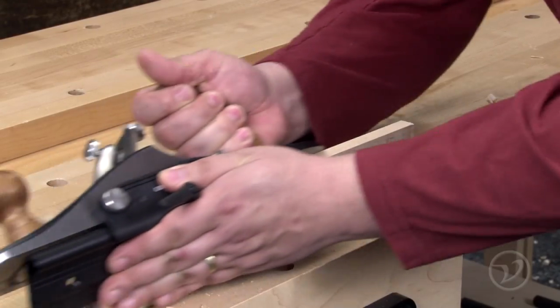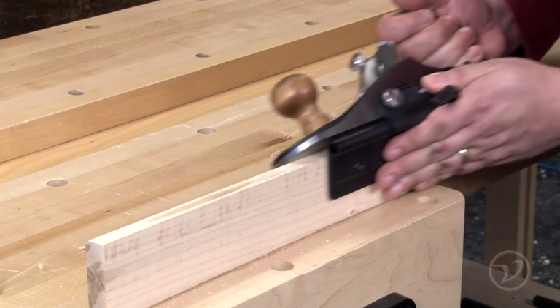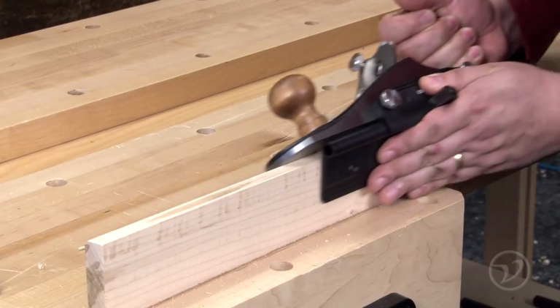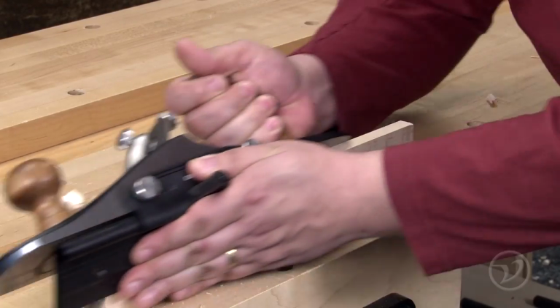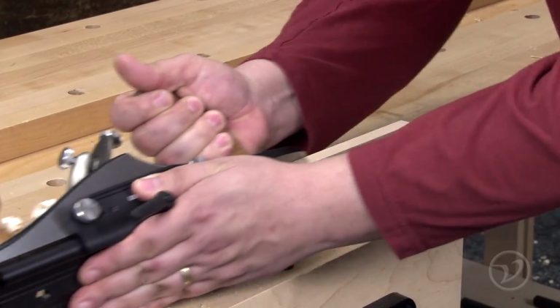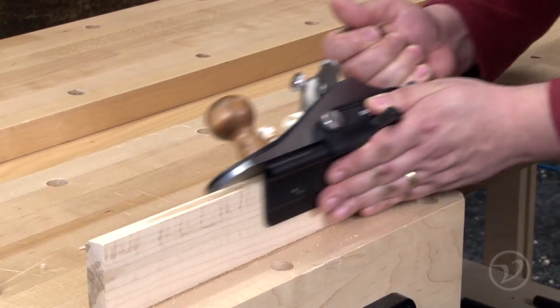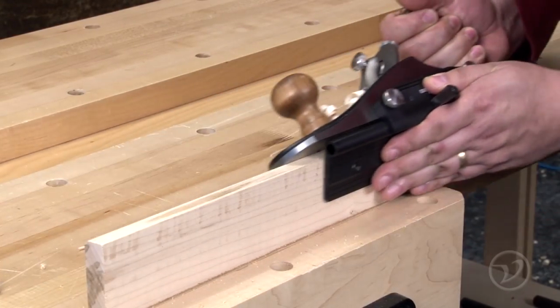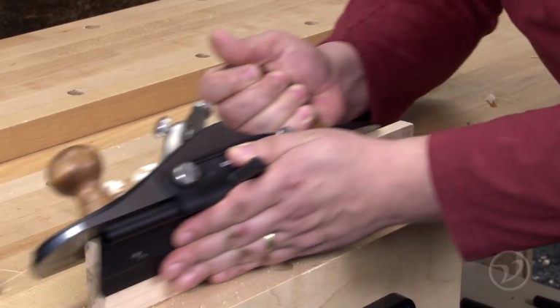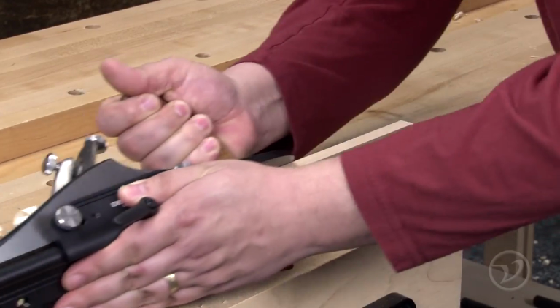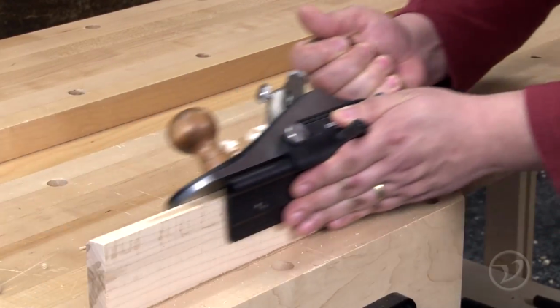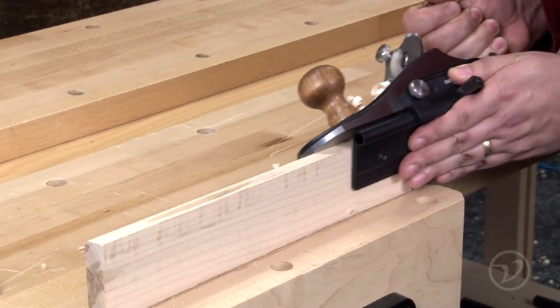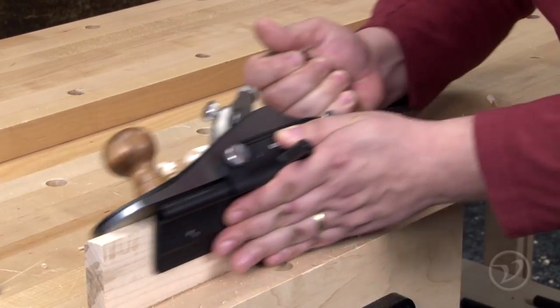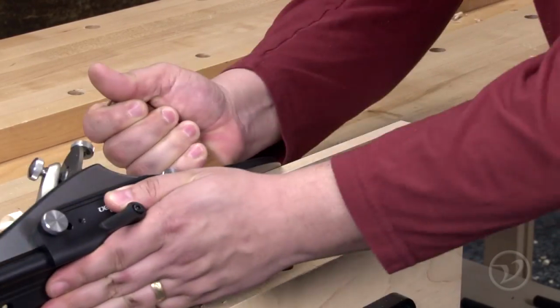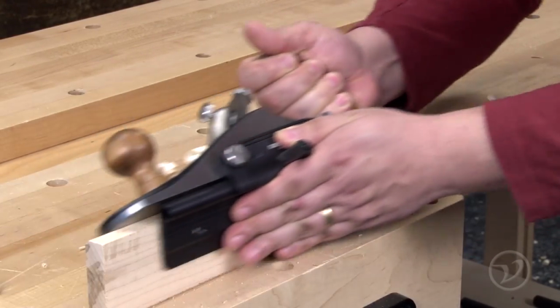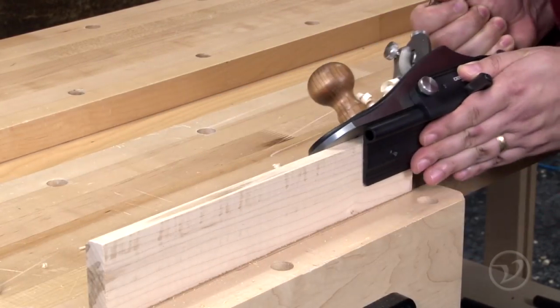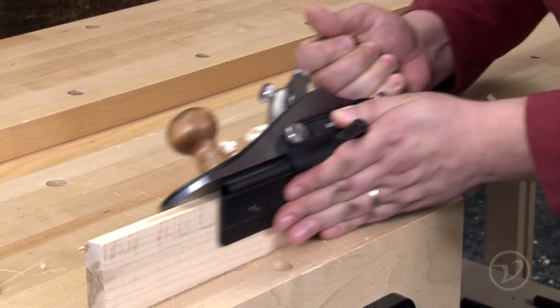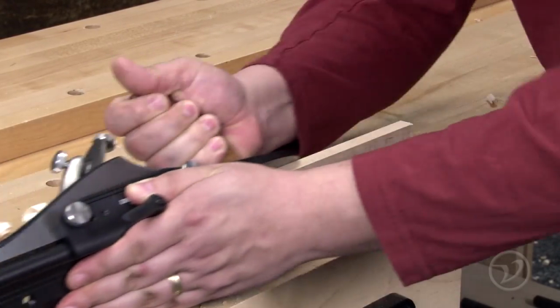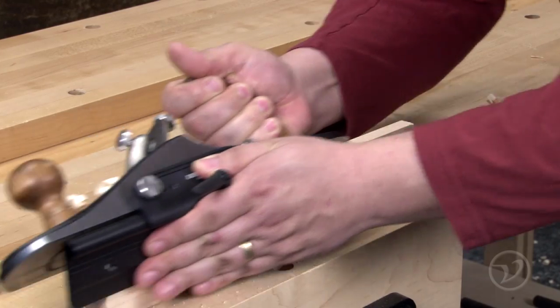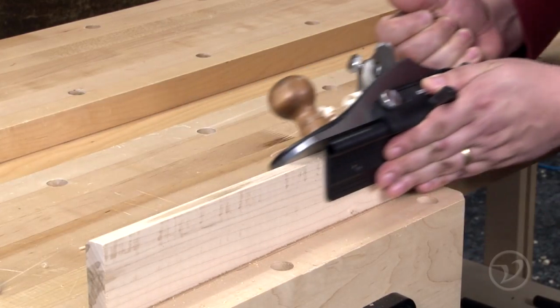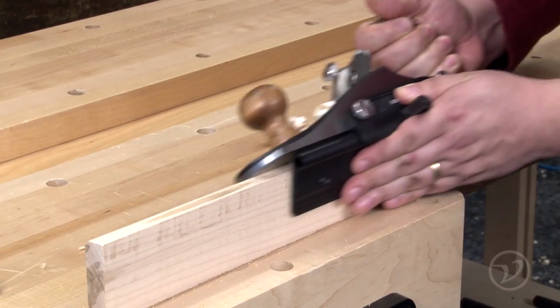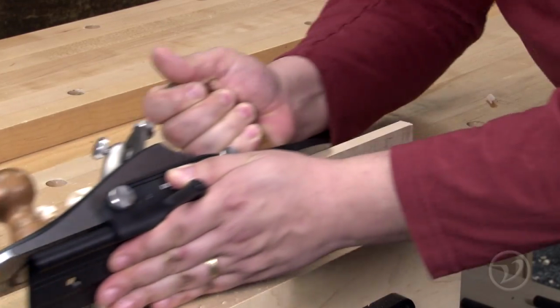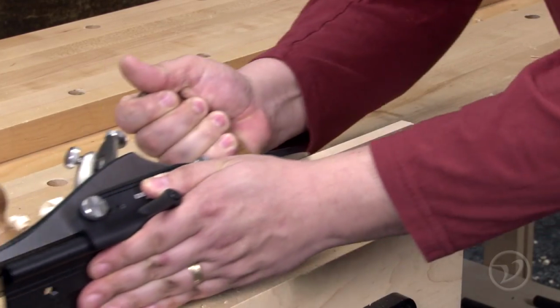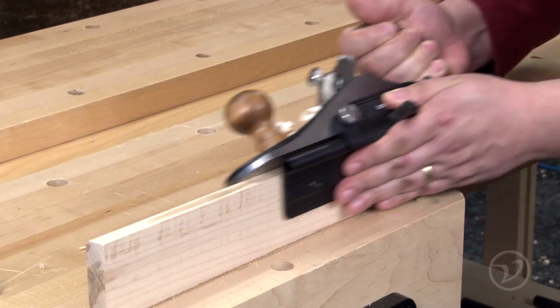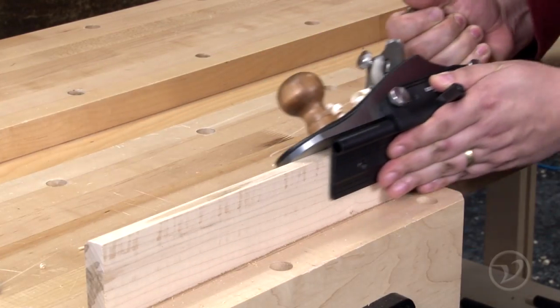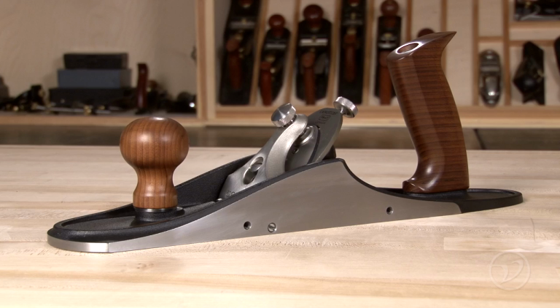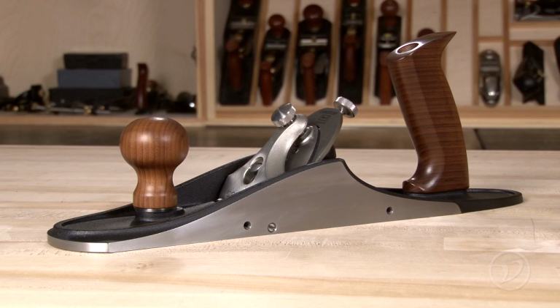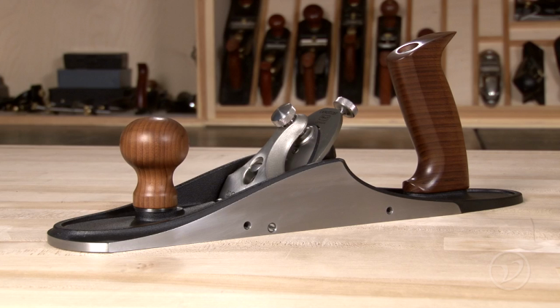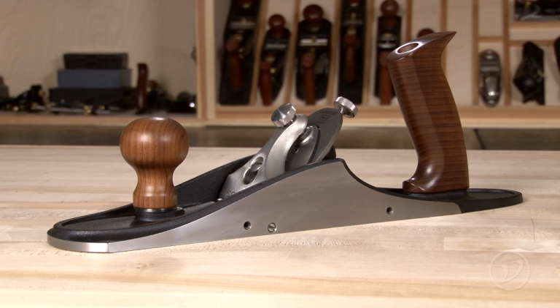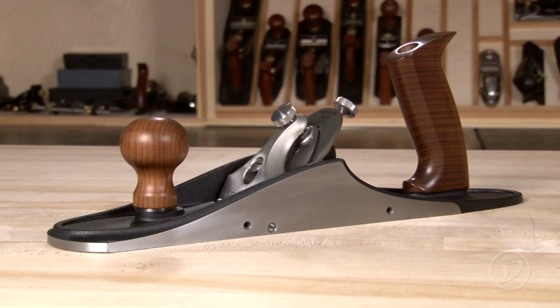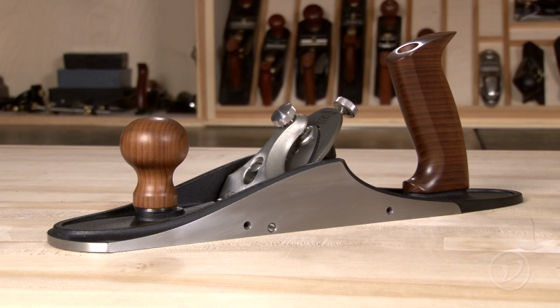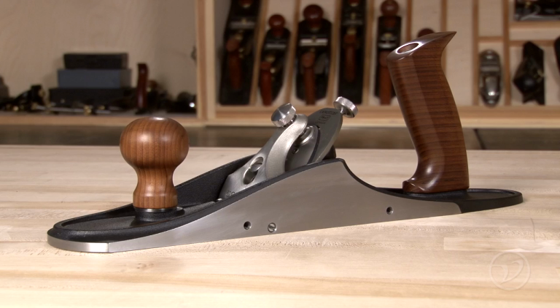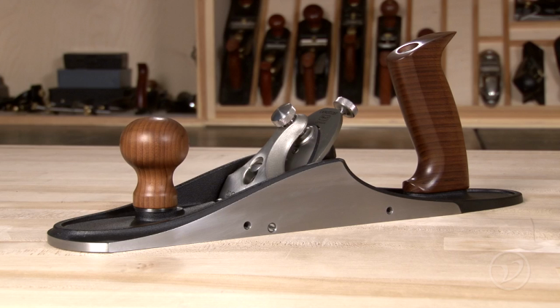Cutting bevels on the edge of a board is a technique often used in woodworking. The Veritas Variable Angle Plane Fence allows you to make accurate cuts with your custom bench plane or bevel-up joiner.